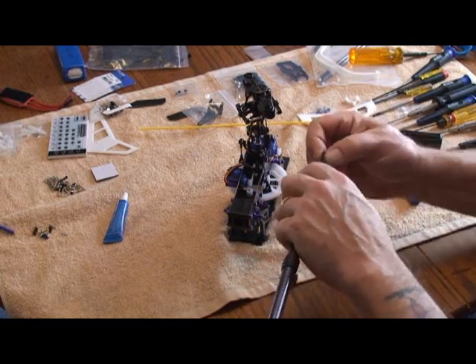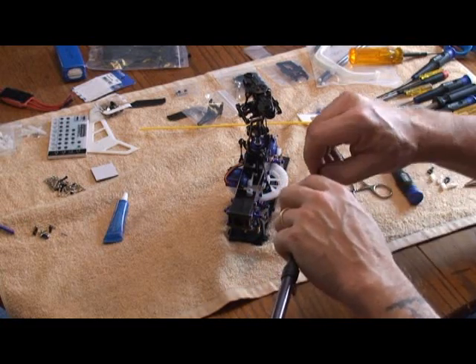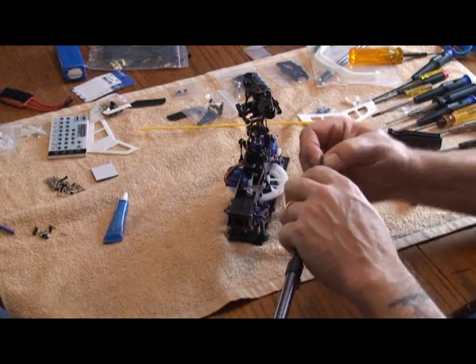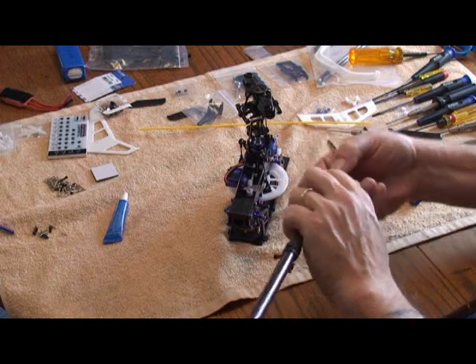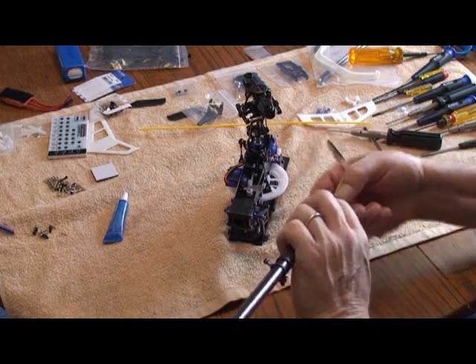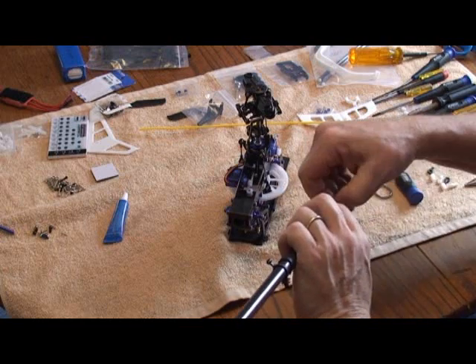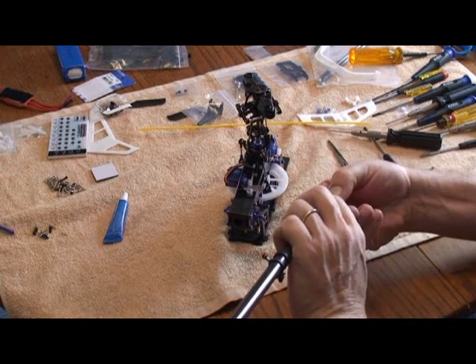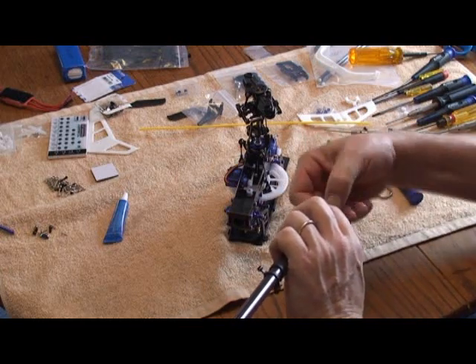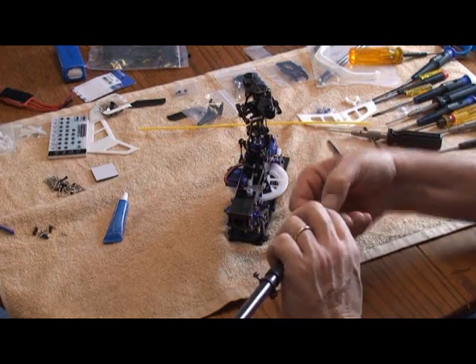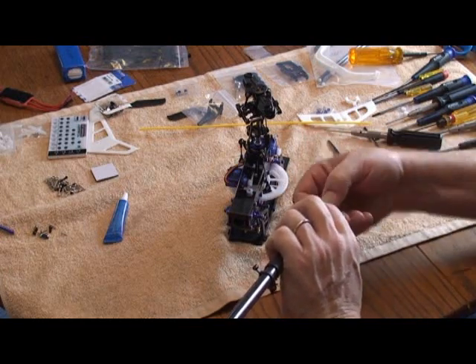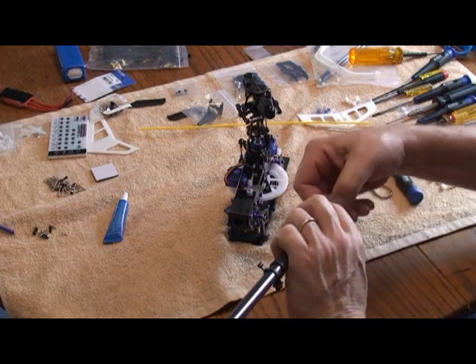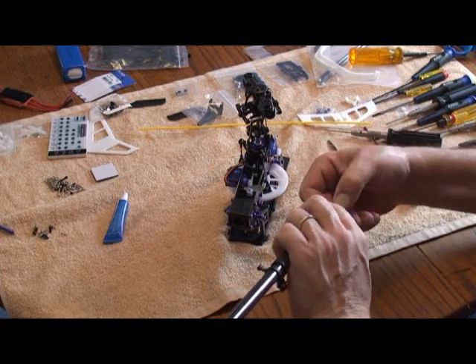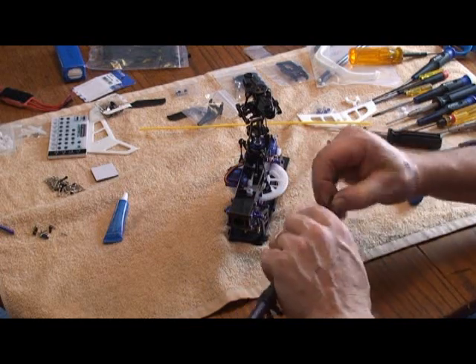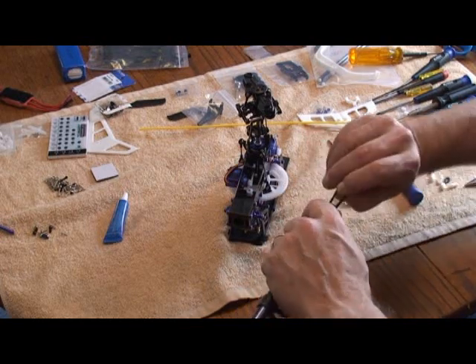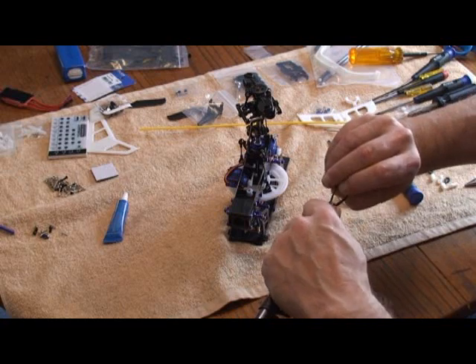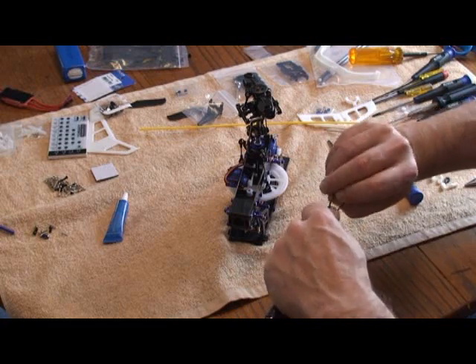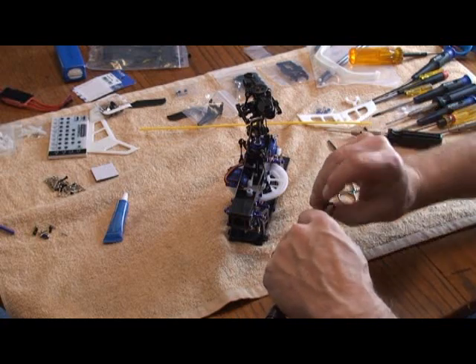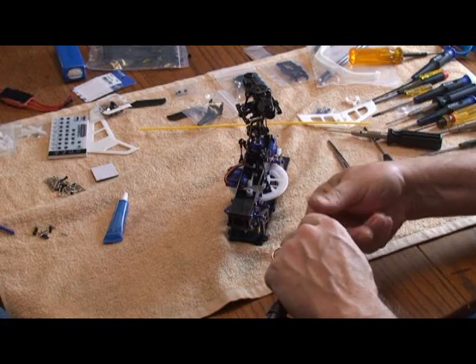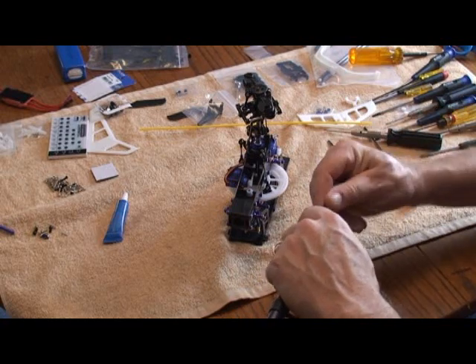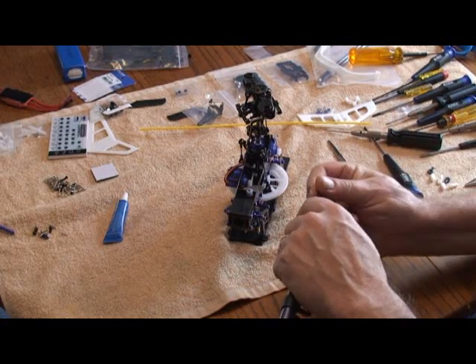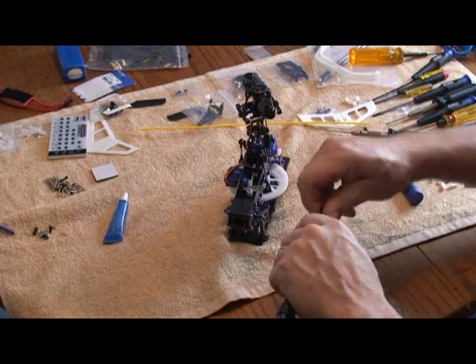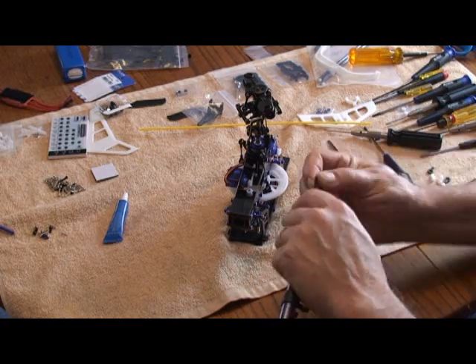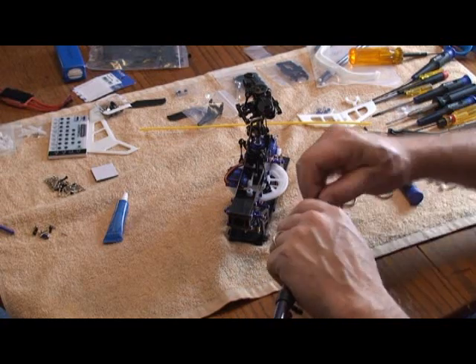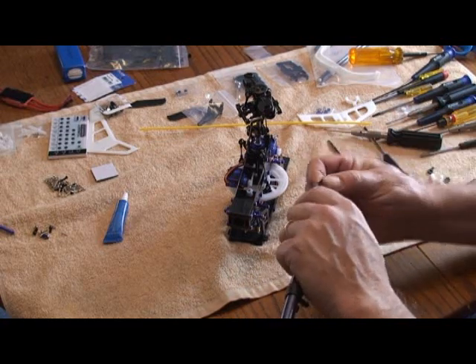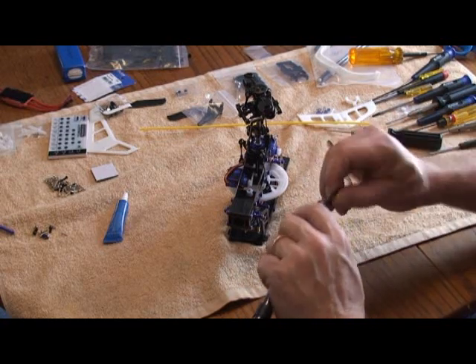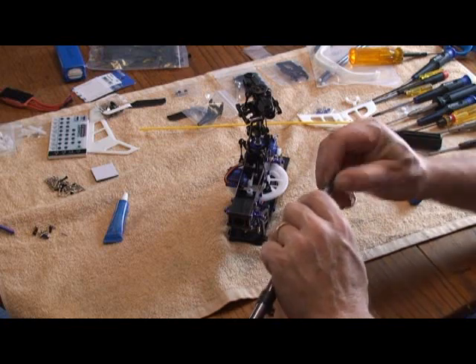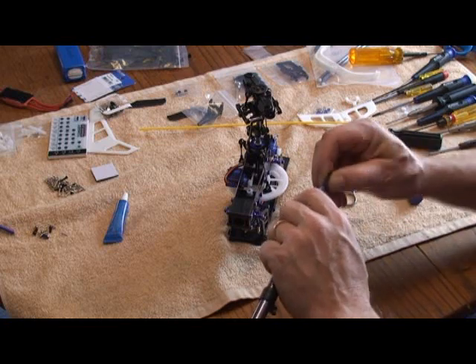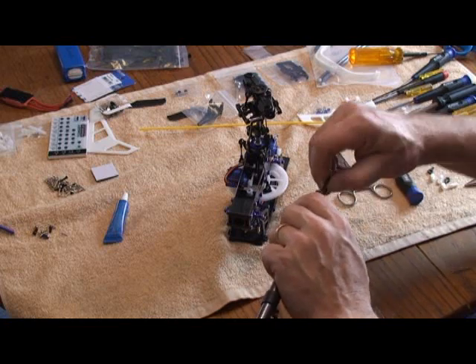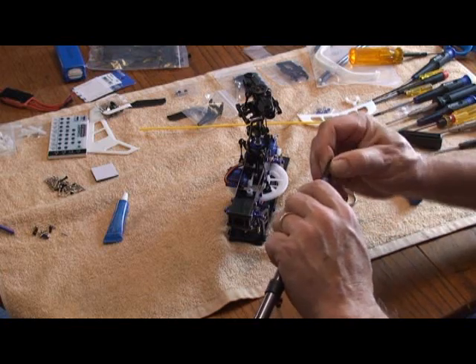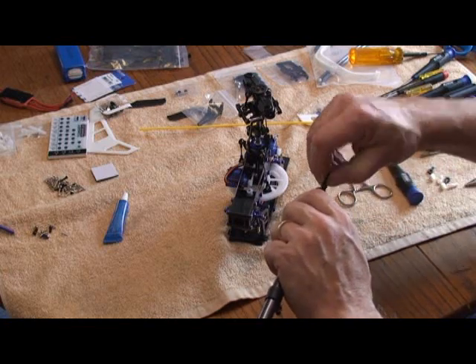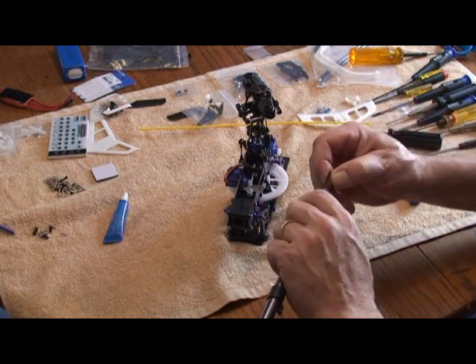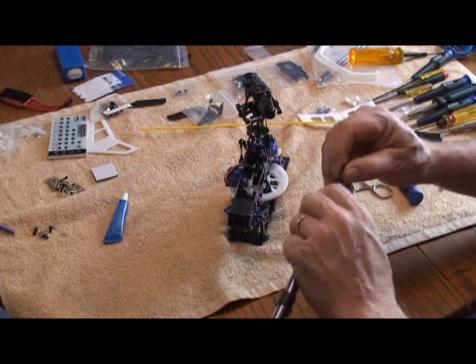That's telling me that the belt is pretty straight. If you turn it 180 degrees, you'll feel it notchy. If you turn it 180 the other way, you'll also feel it notchy. Right there it's perfect — I don't feel any dragging on it.